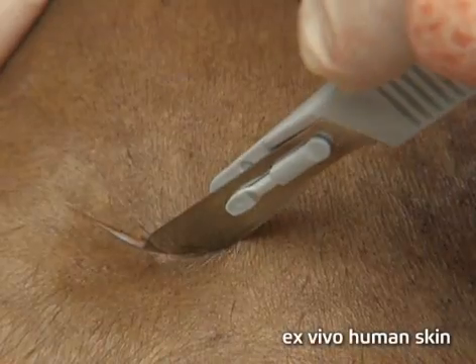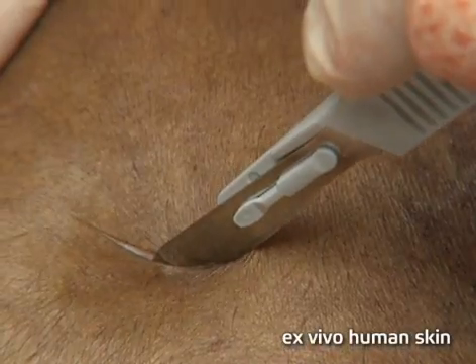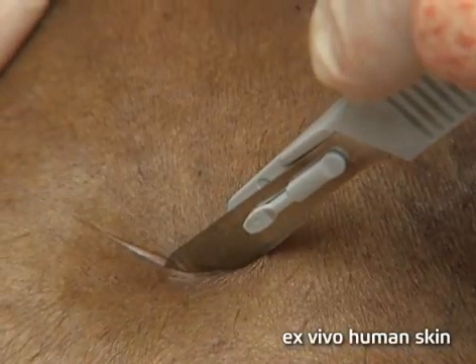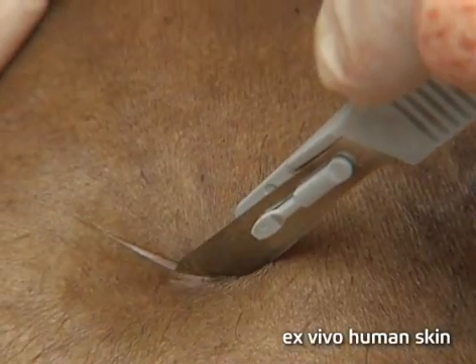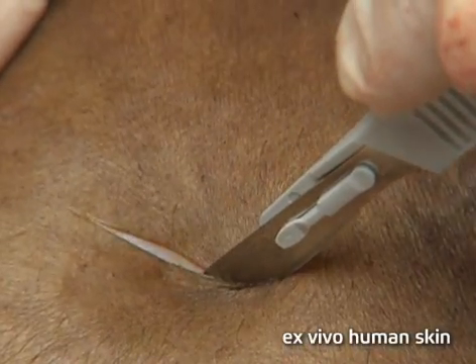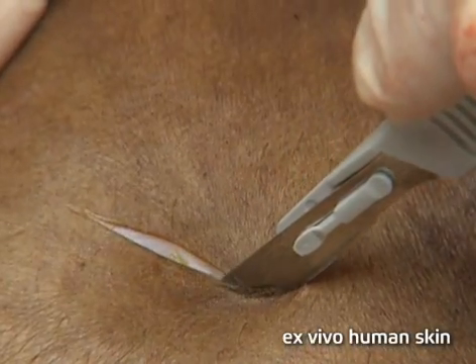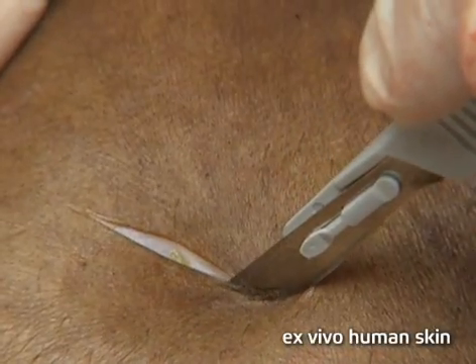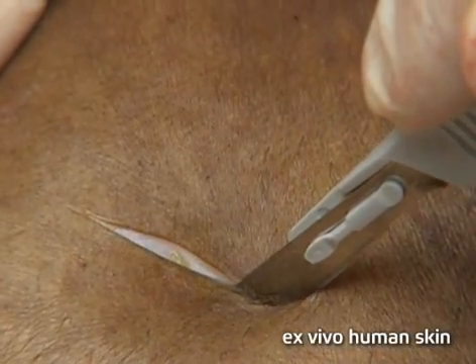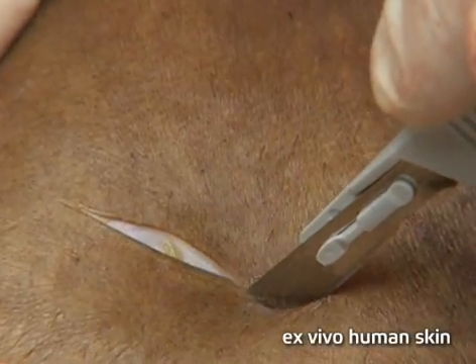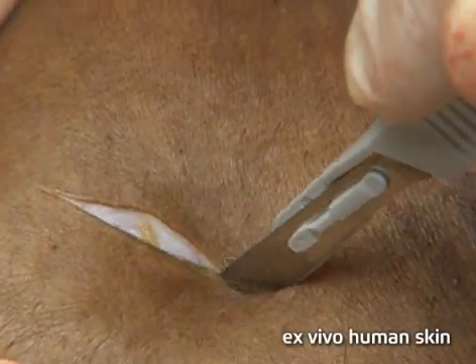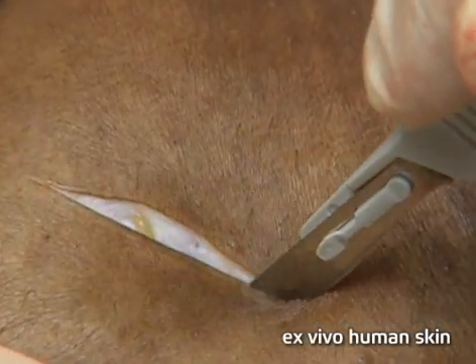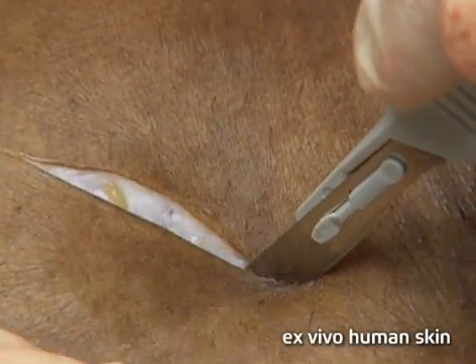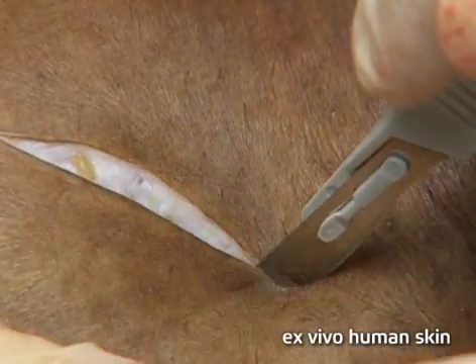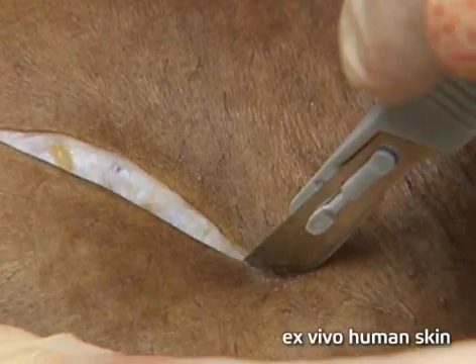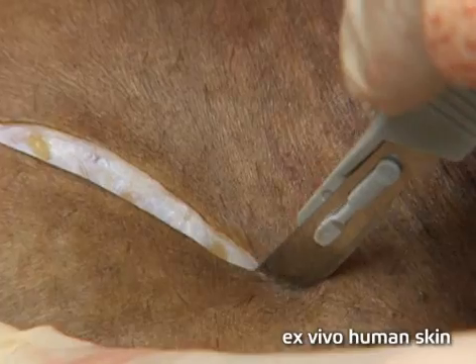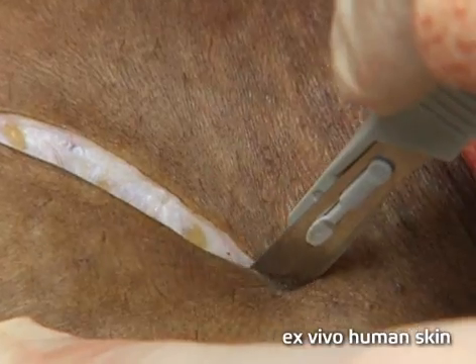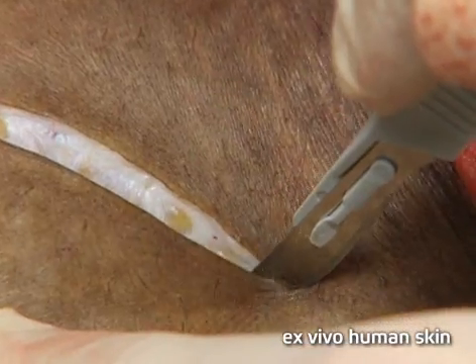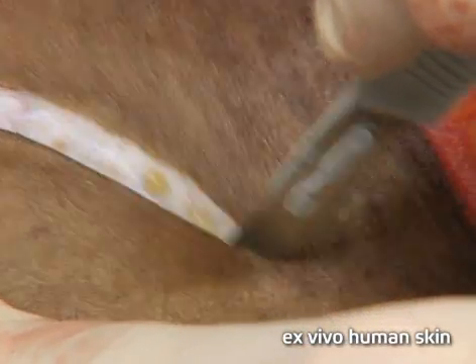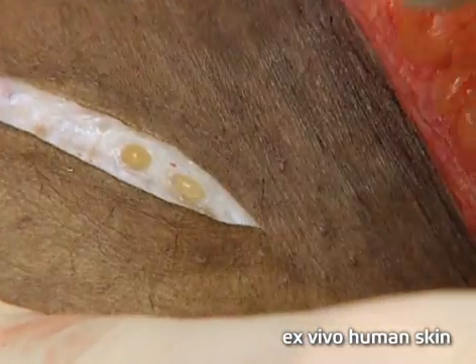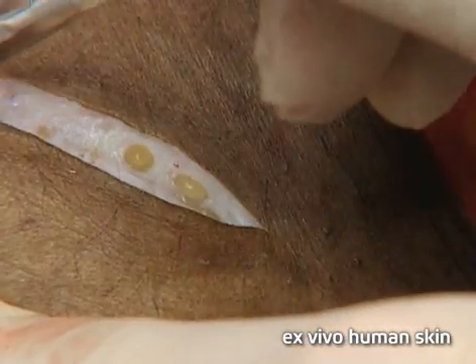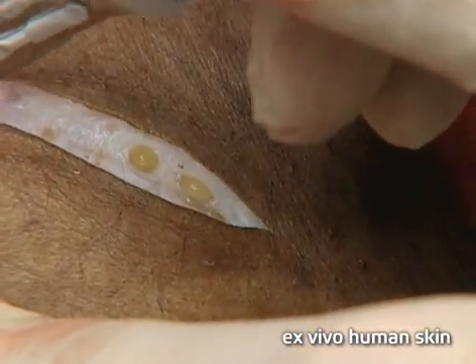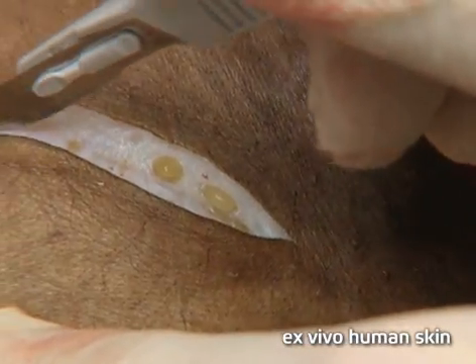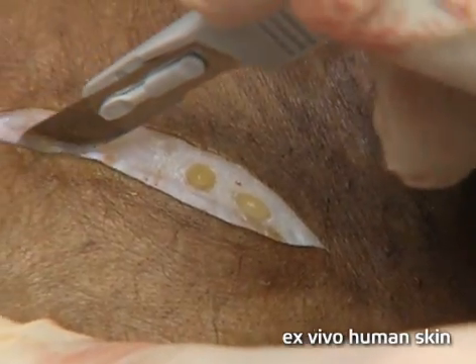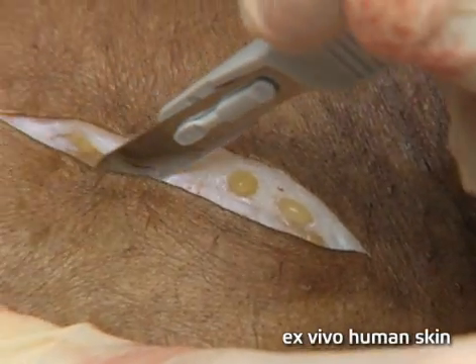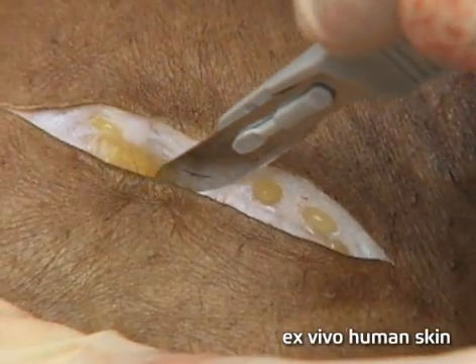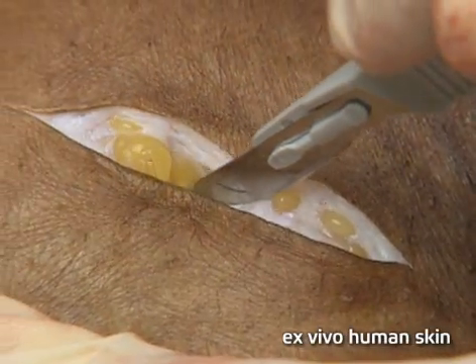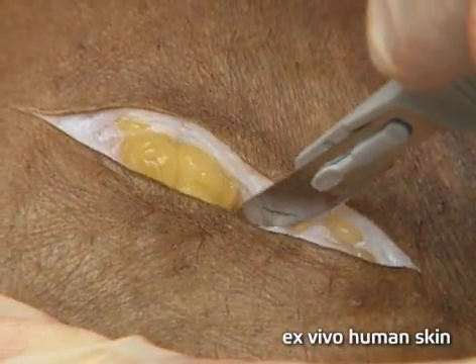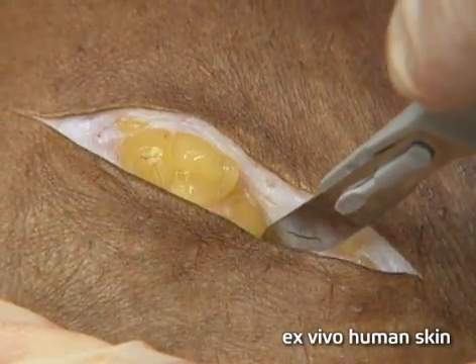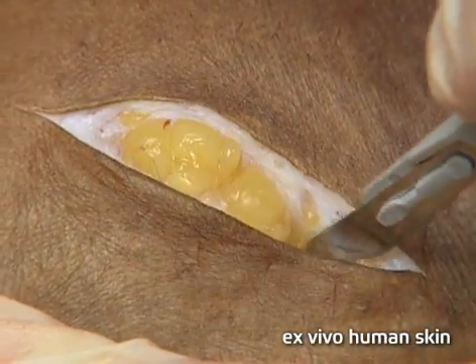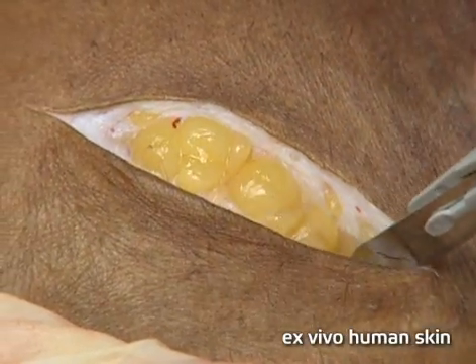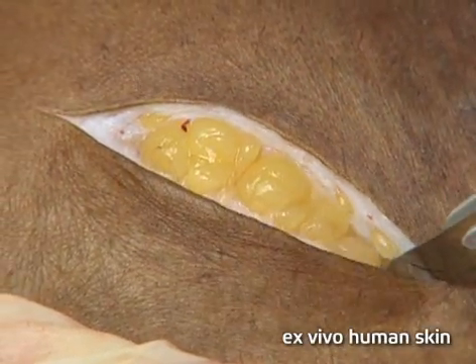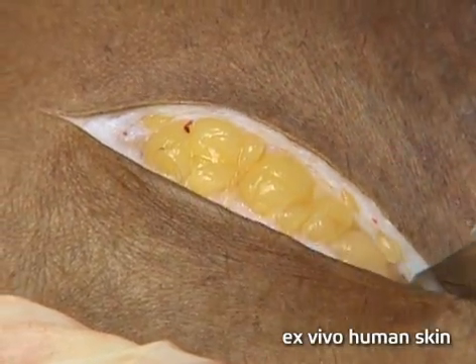Historically, surgeons have used a scalpel to cut the top layers of skin. Scalpels offer unsurpassed precision but are not designed to control bleeding.